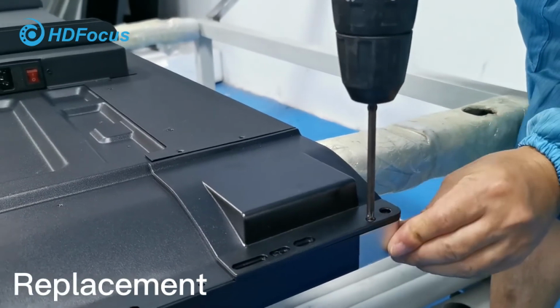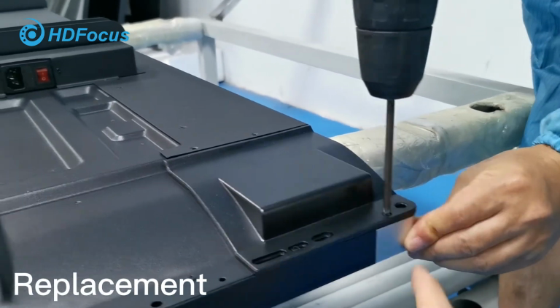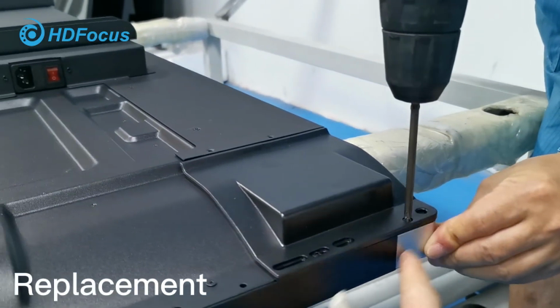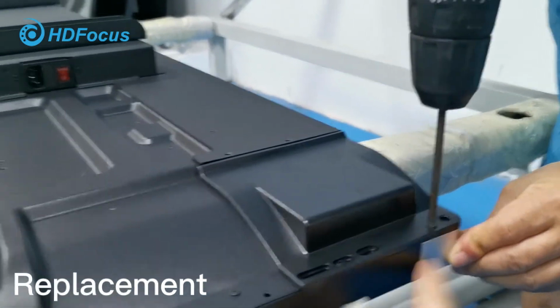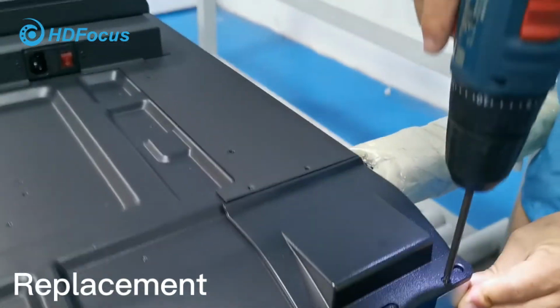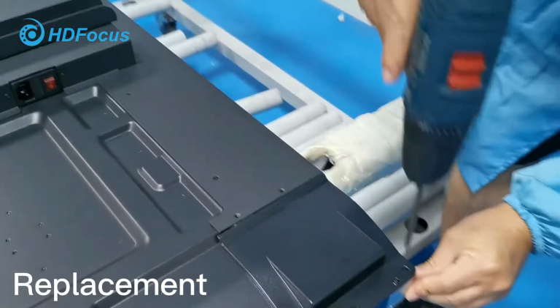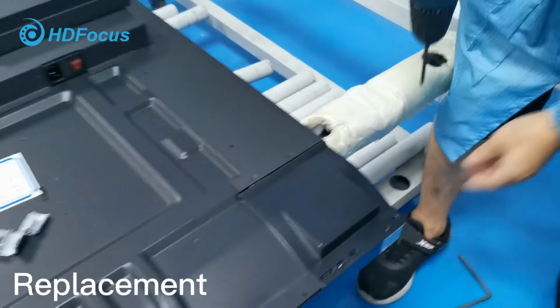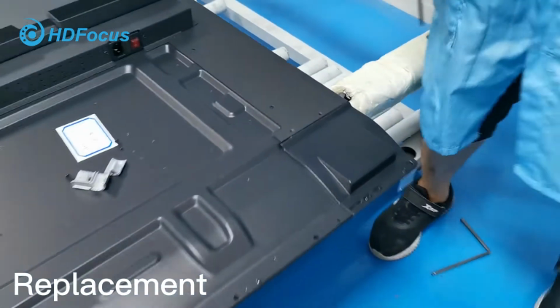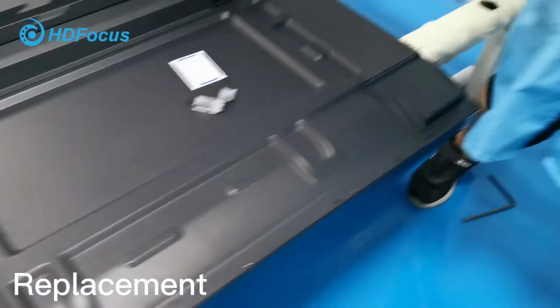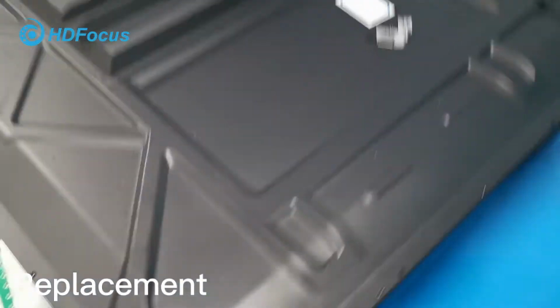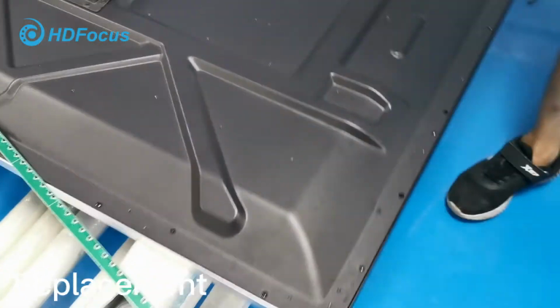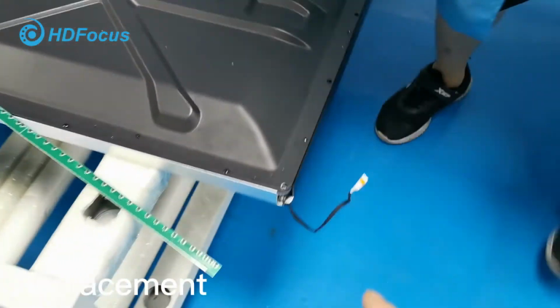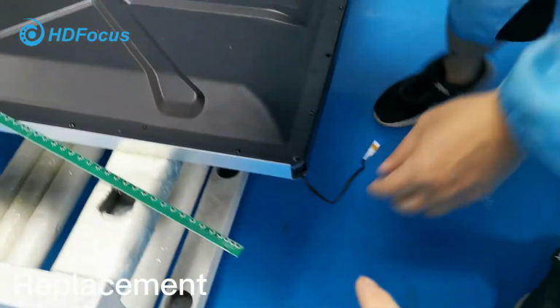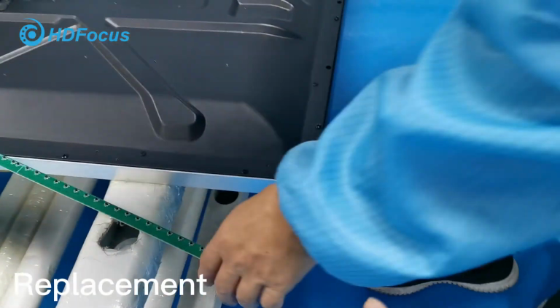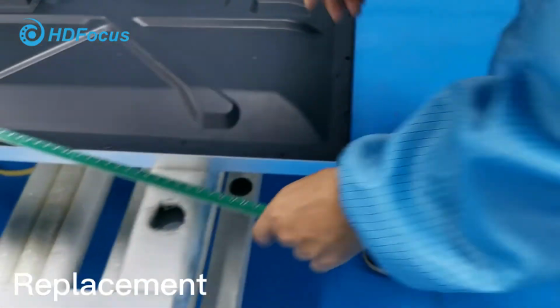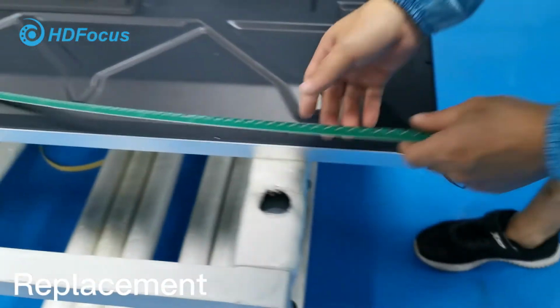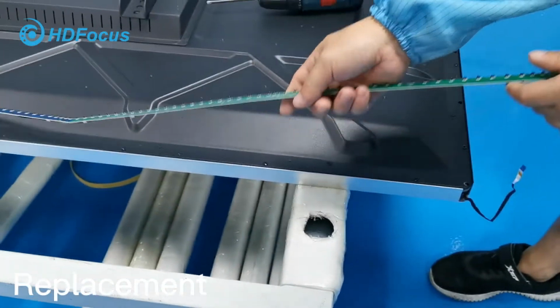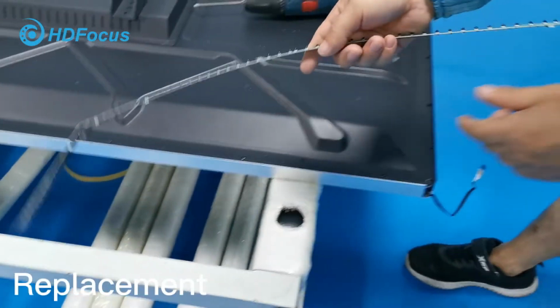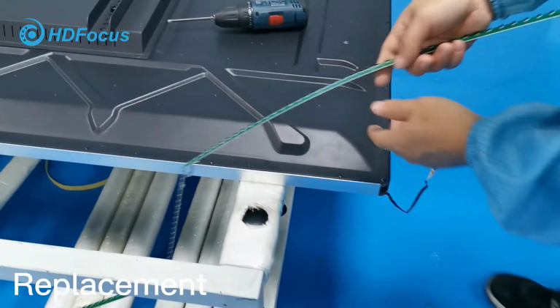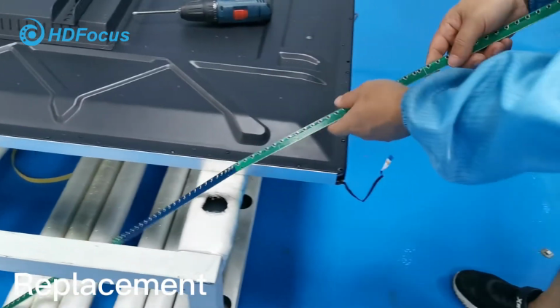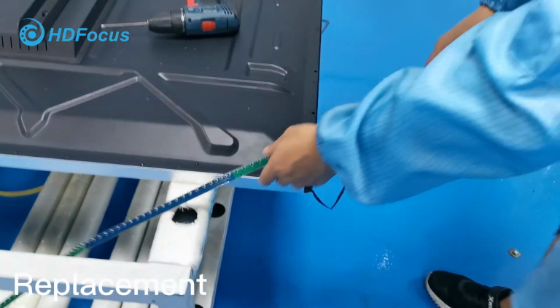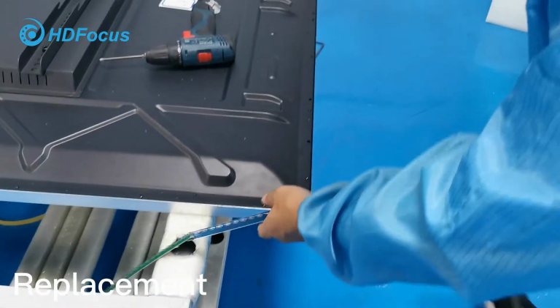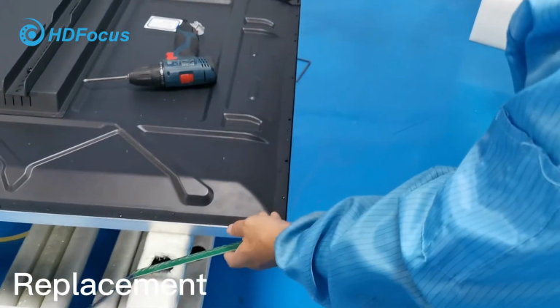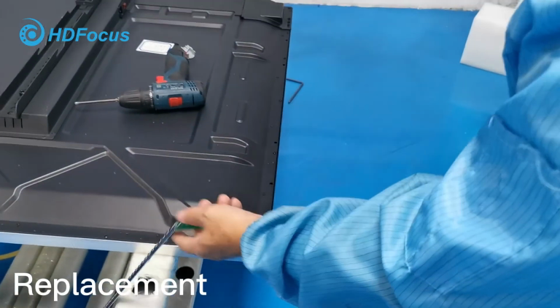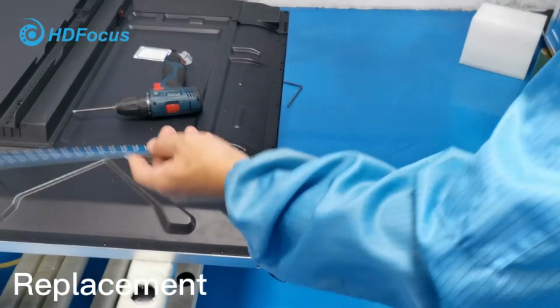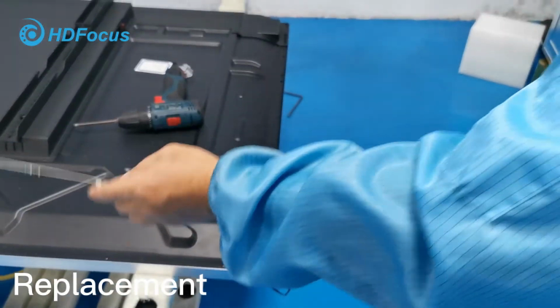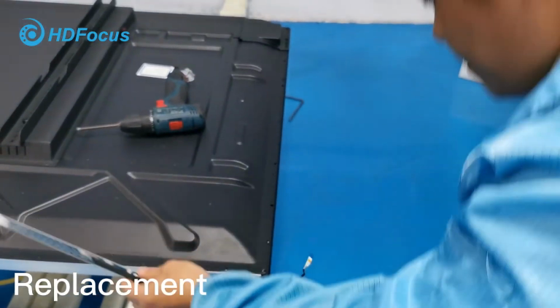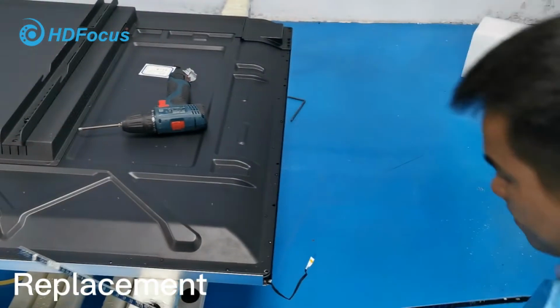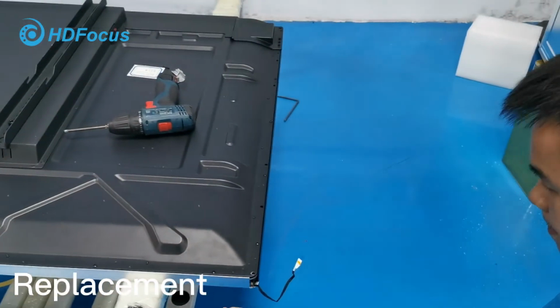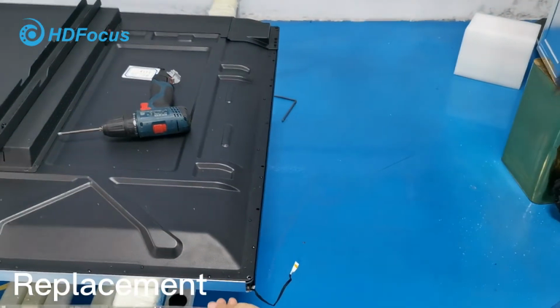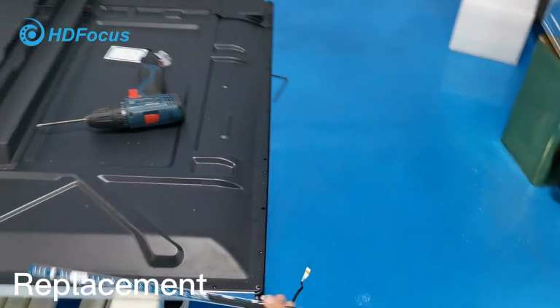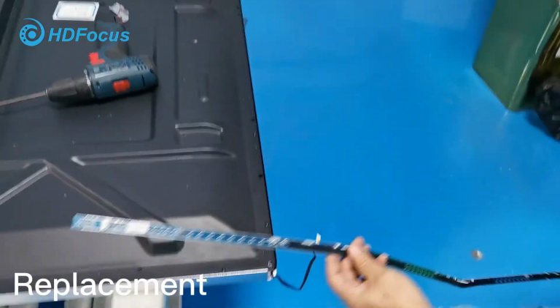This already finishes one side for the corner. Now this one is also the same — the same way.